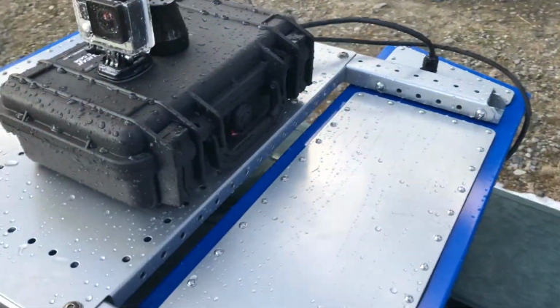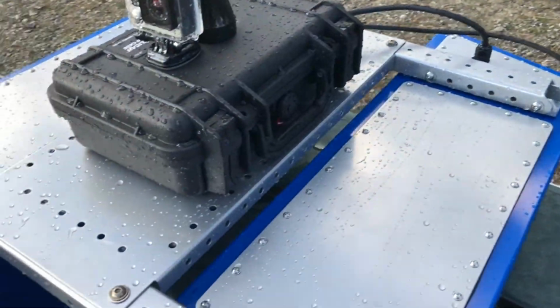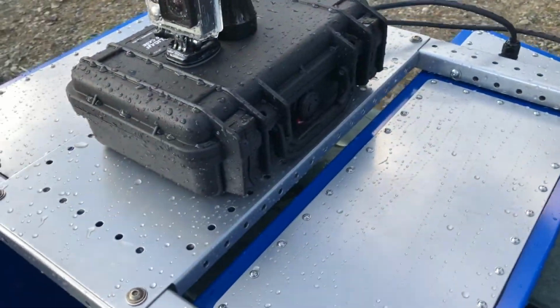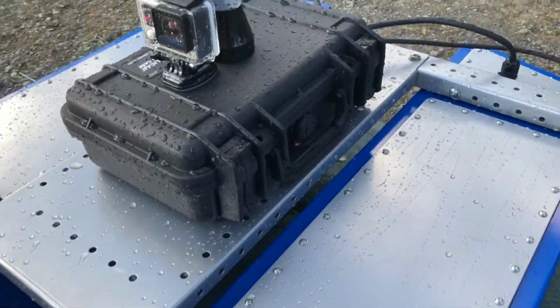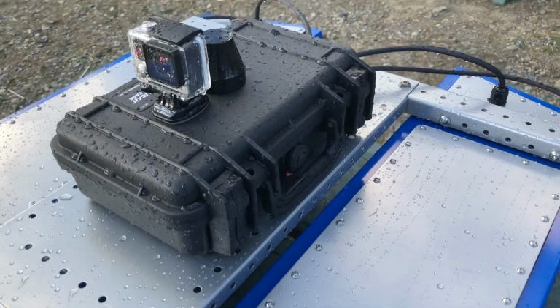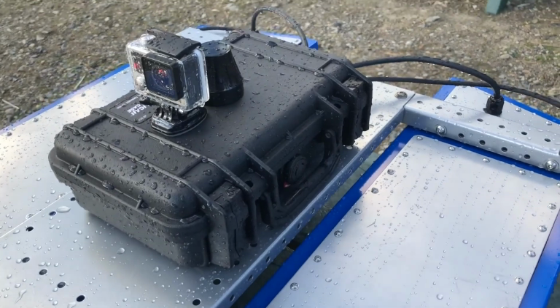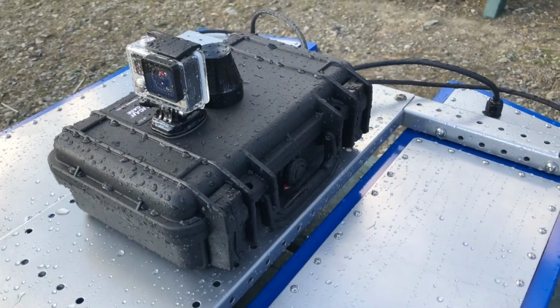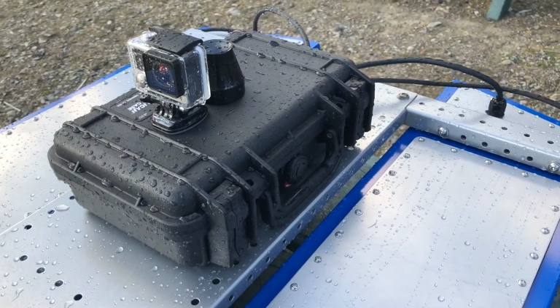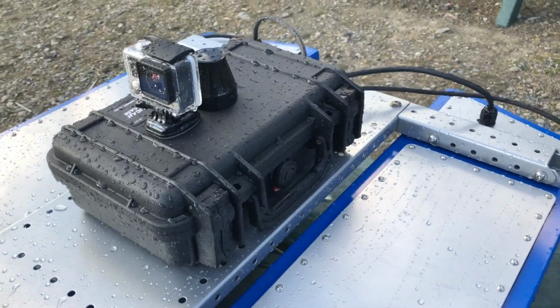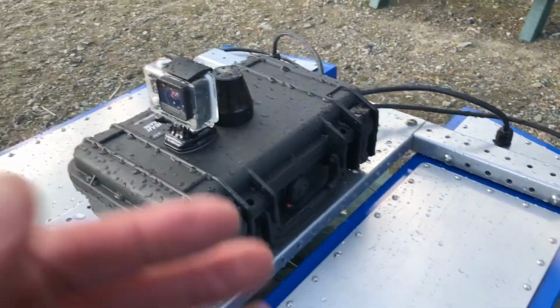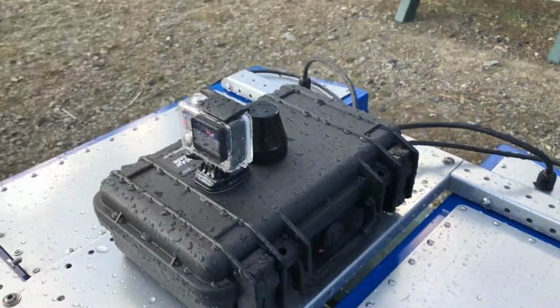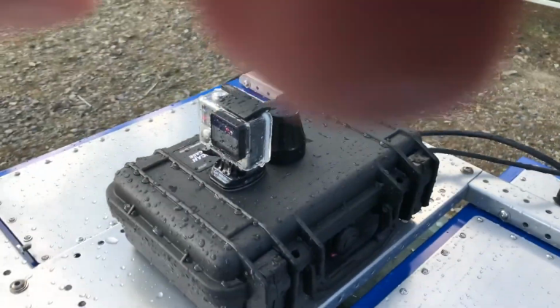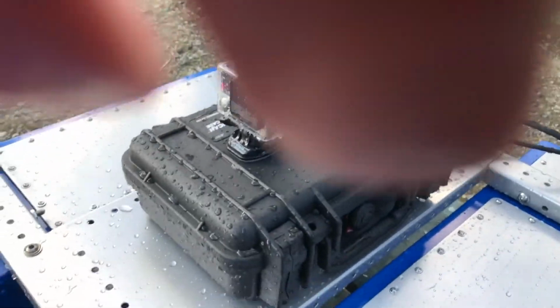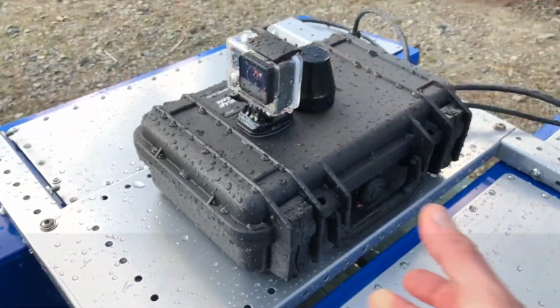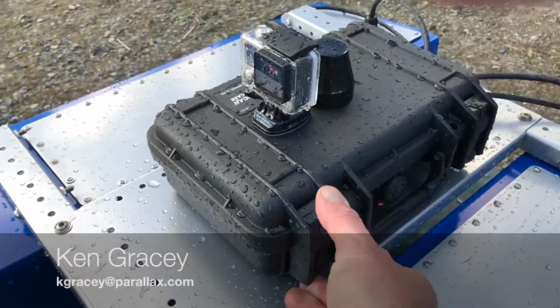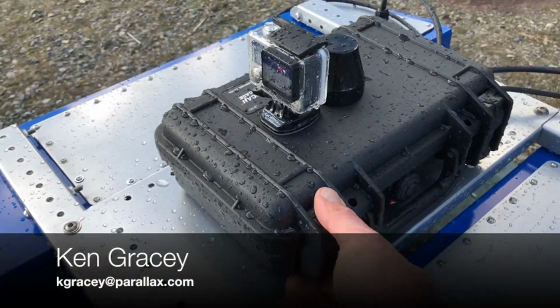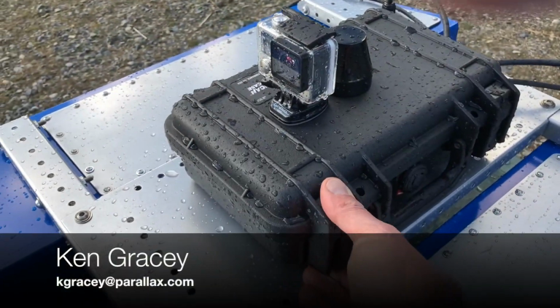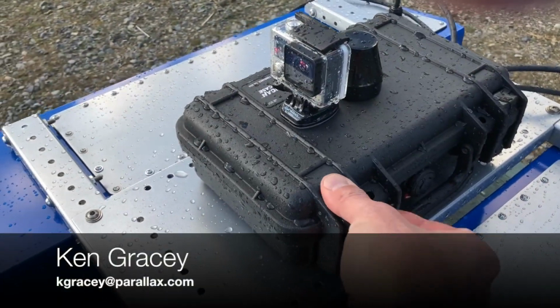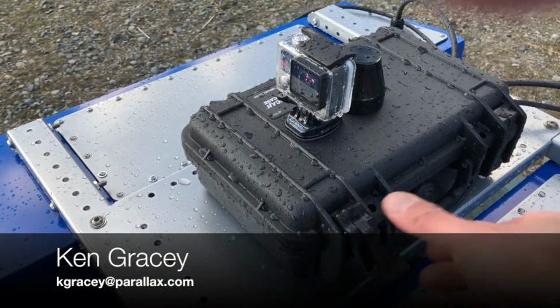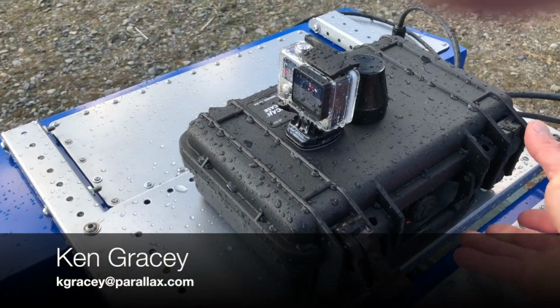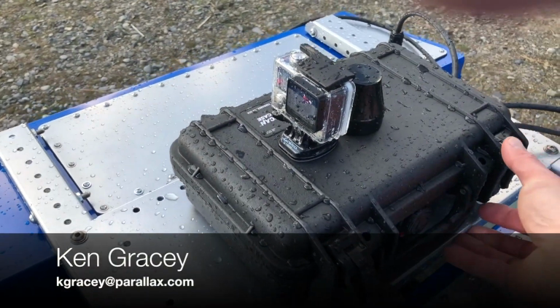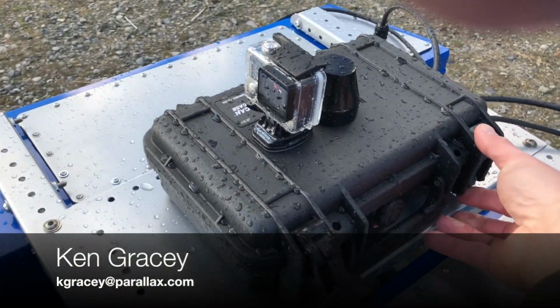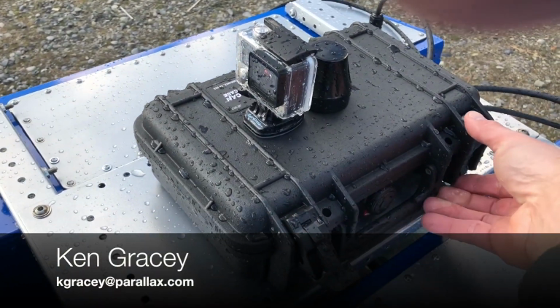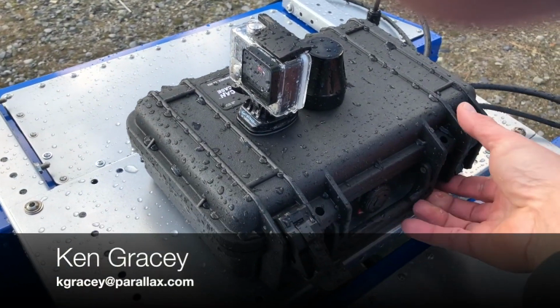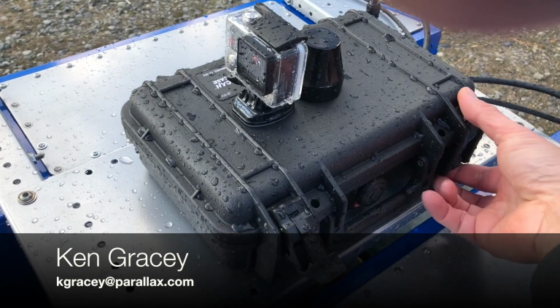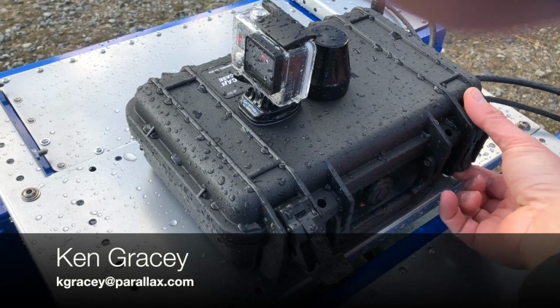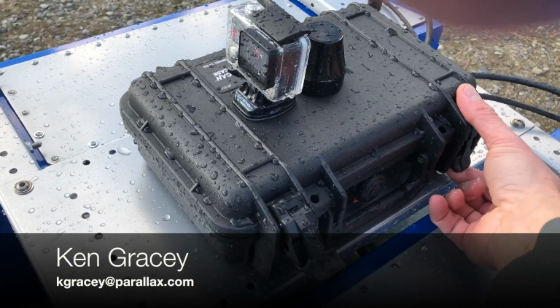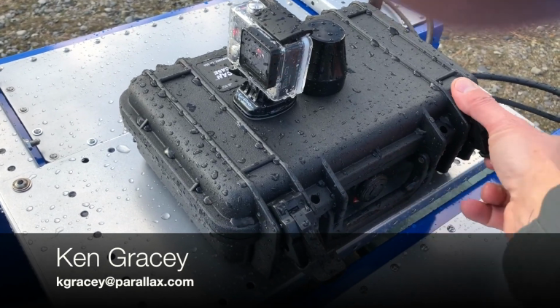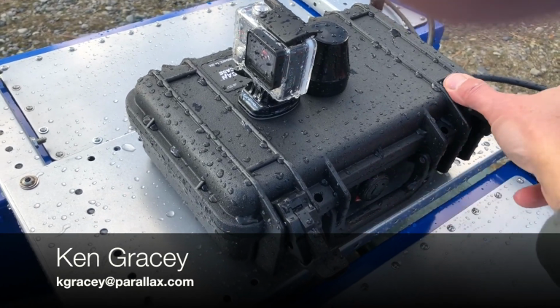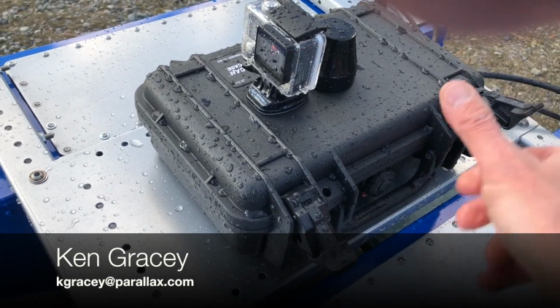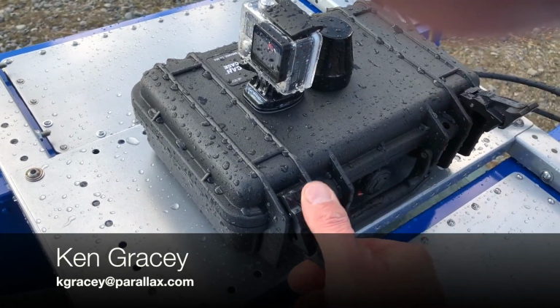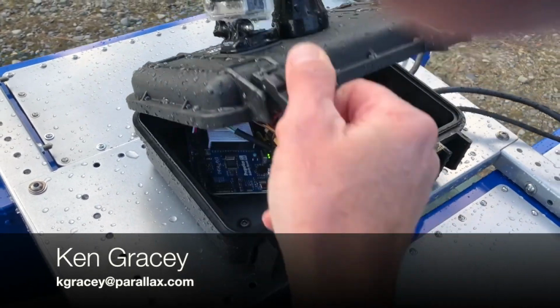So the programming for this was really fun. The boat passed its first test today, and now I'm moving on to the next part. I hope you liked the video.